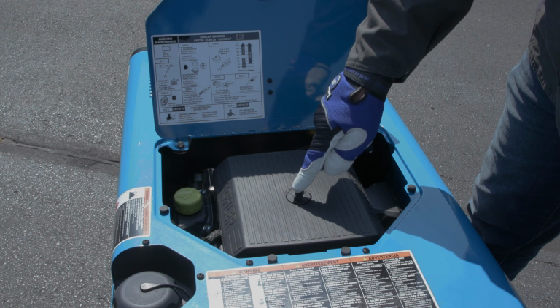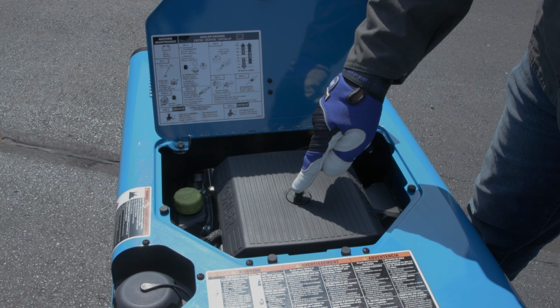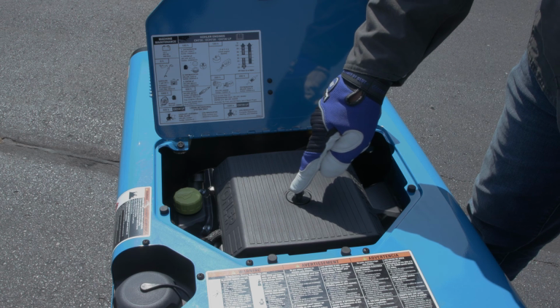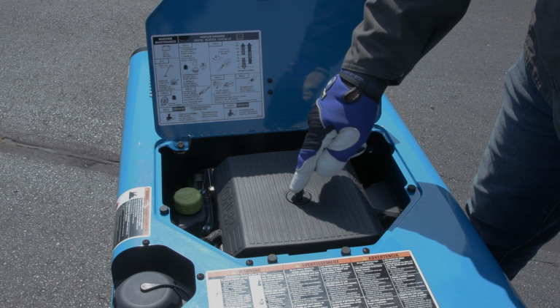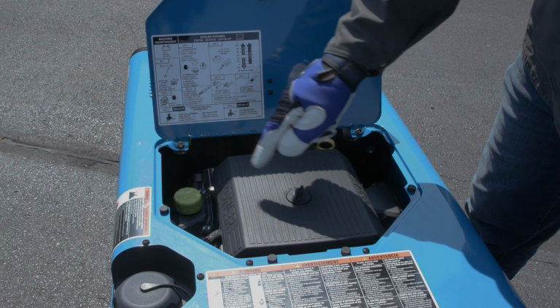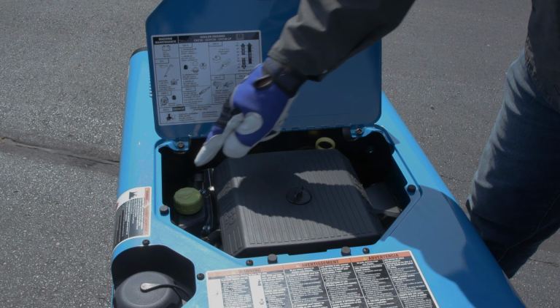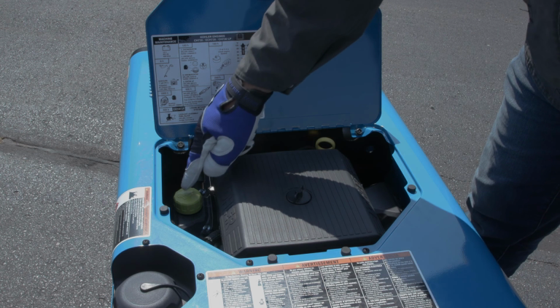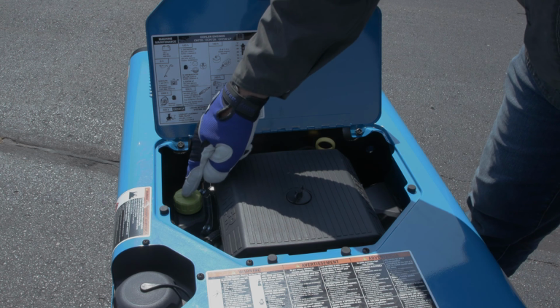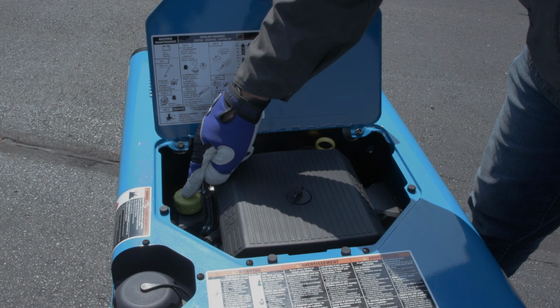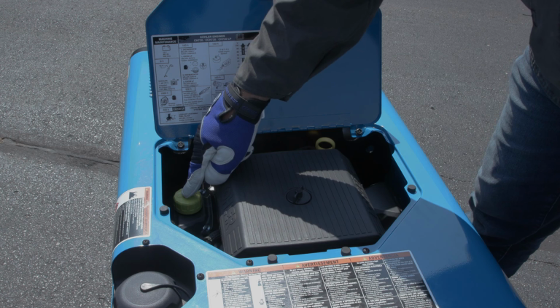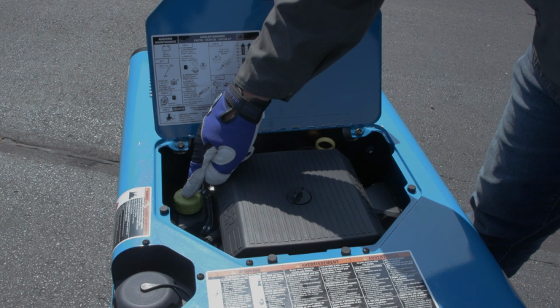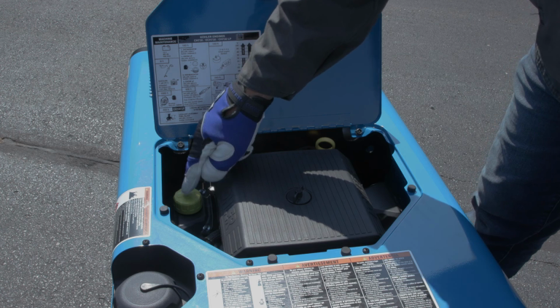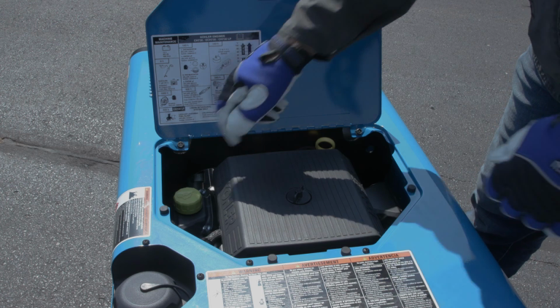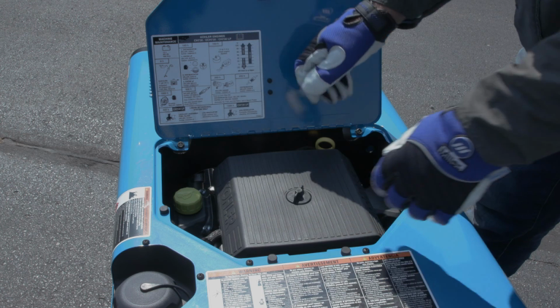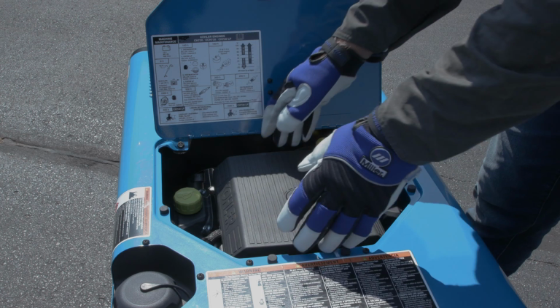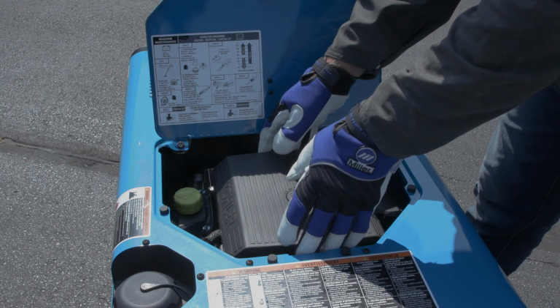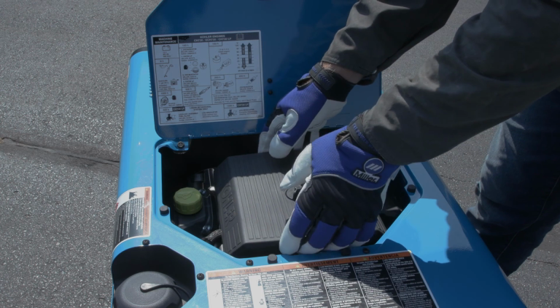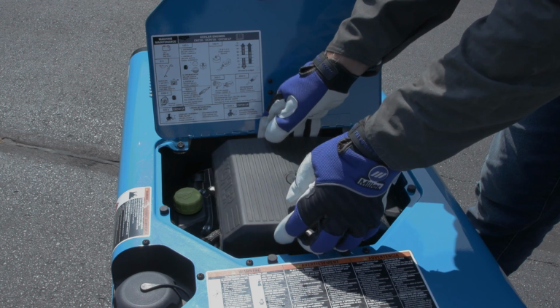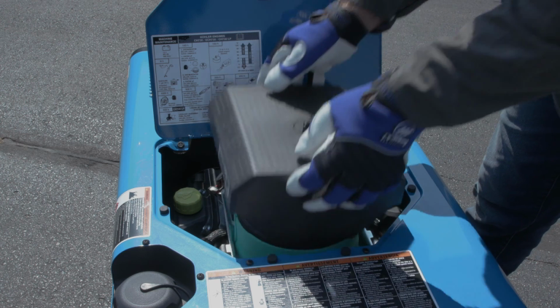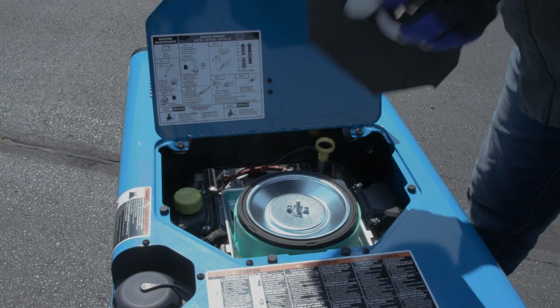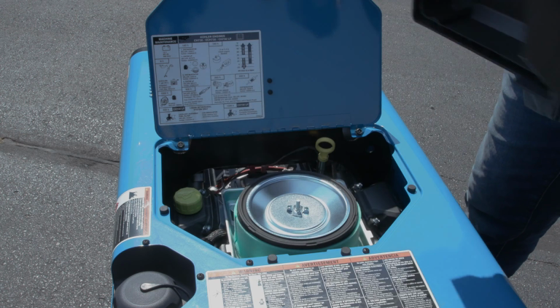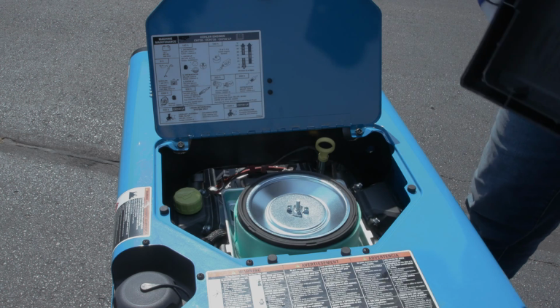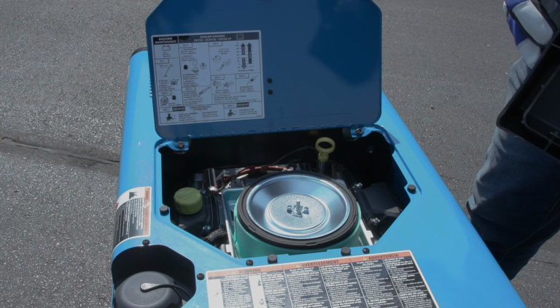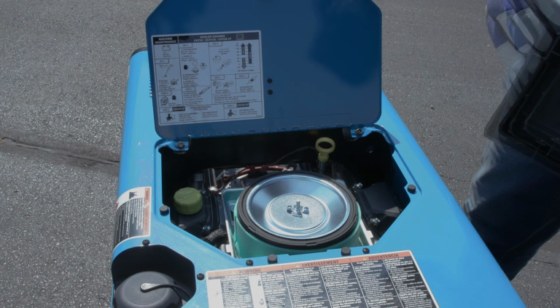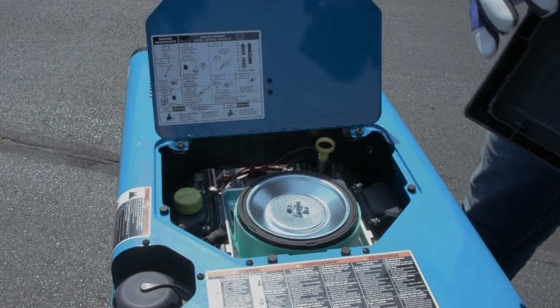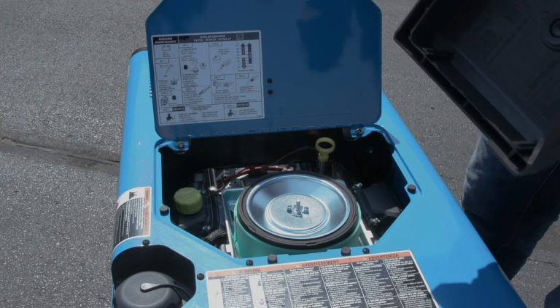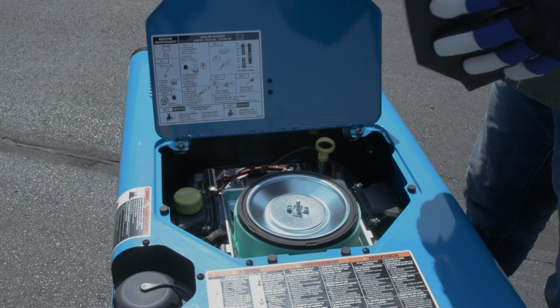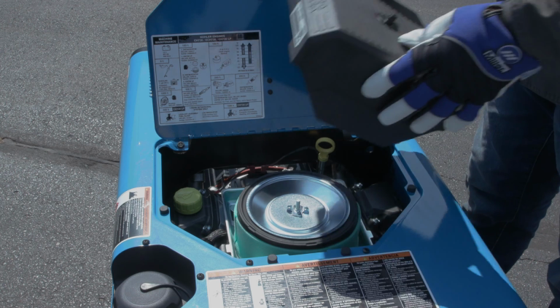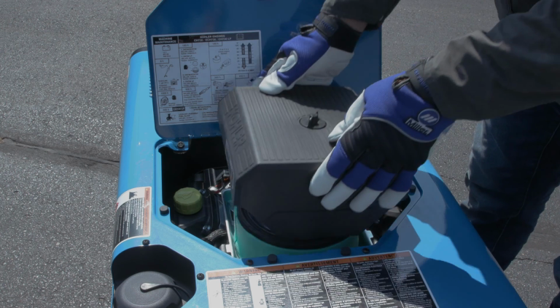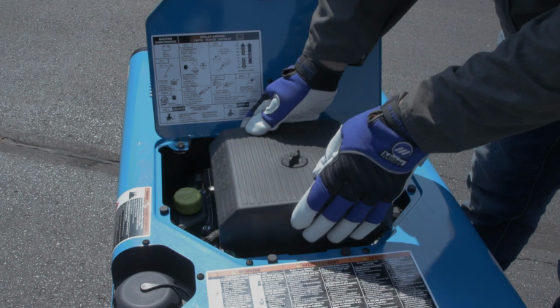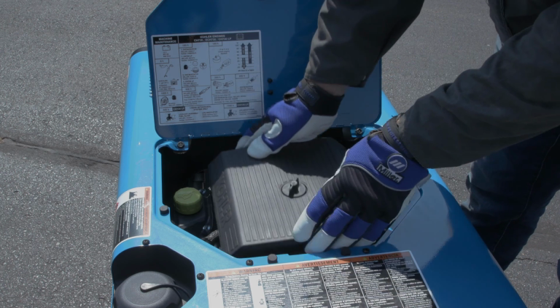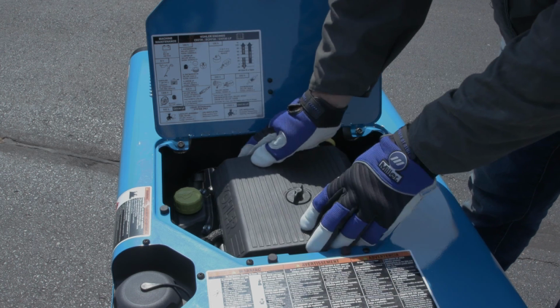The top panel gives you access to the air box and oil fill spout. Without the need of tools, you can replace the dirty oil filter and fill the engine with new oil, or replace the air filter in seconds.